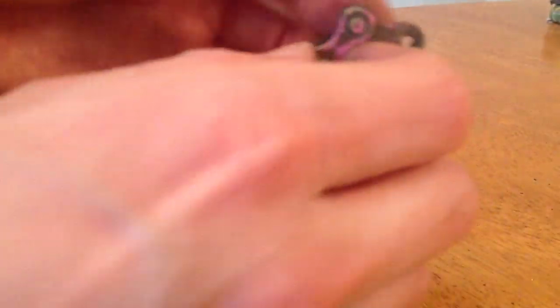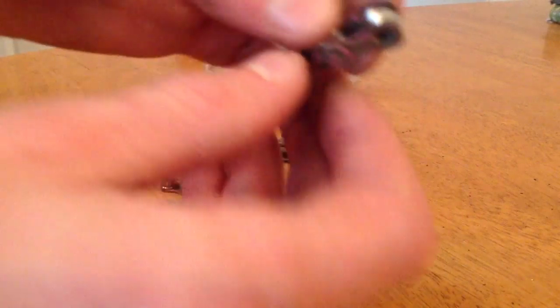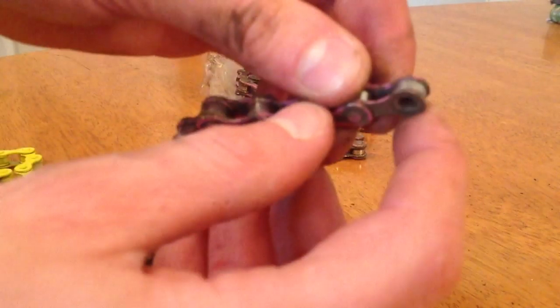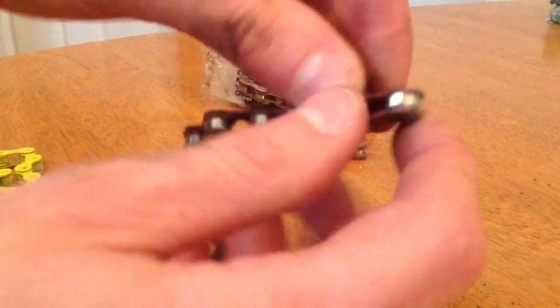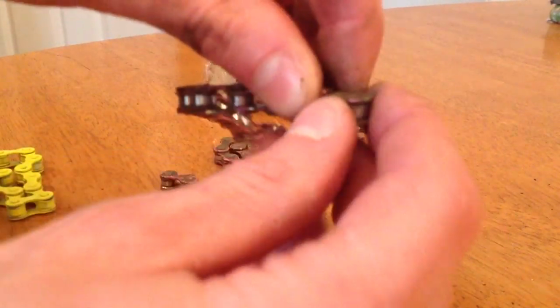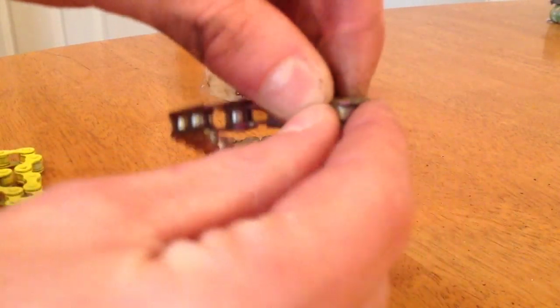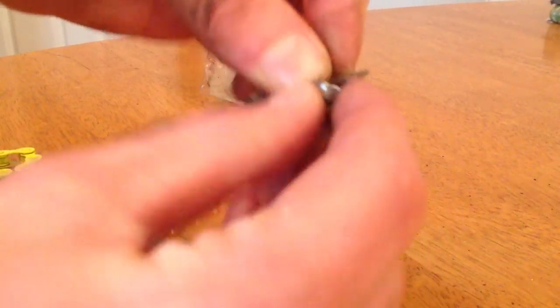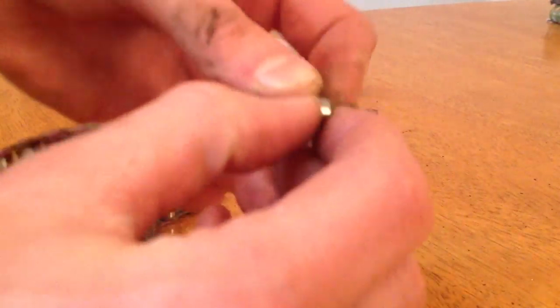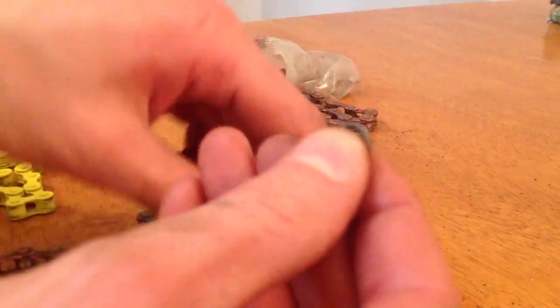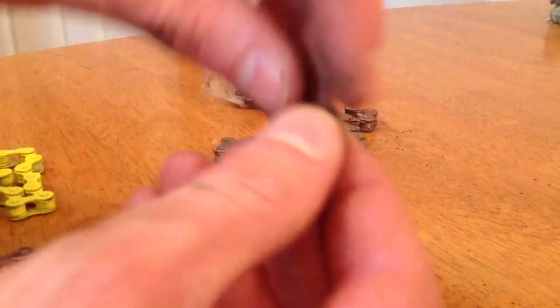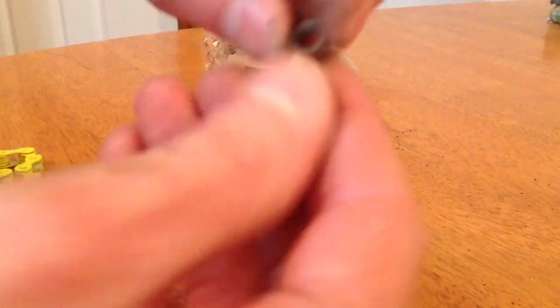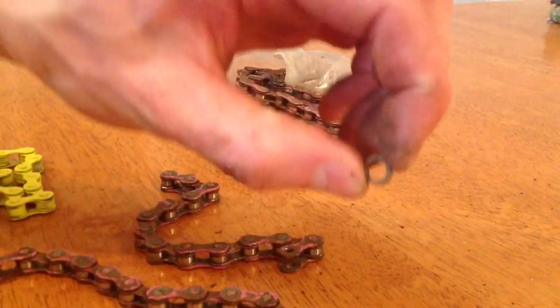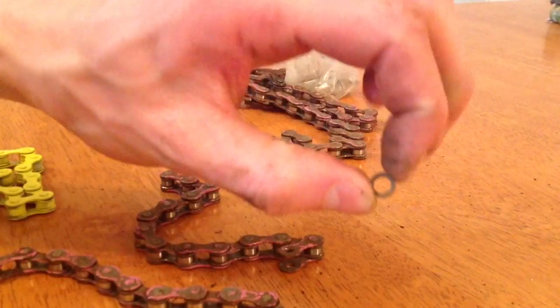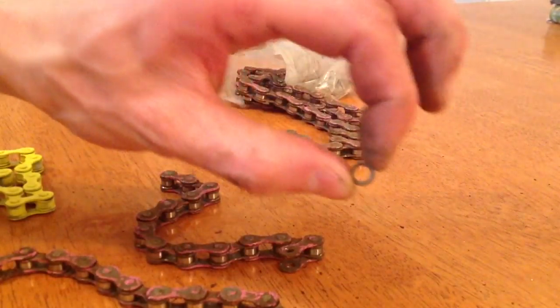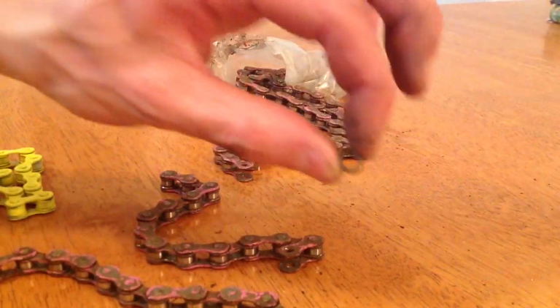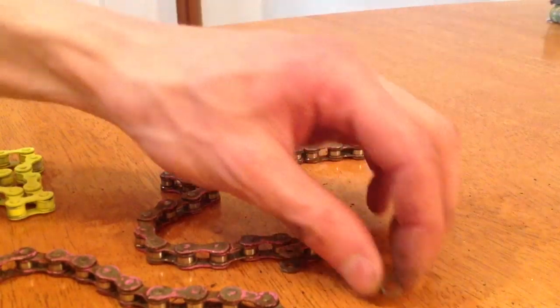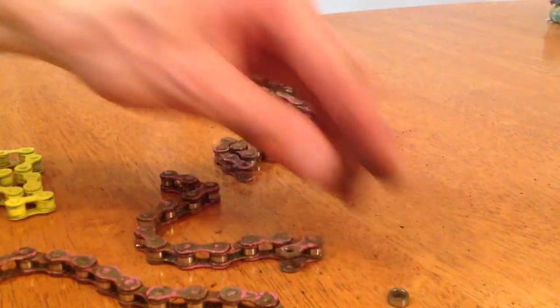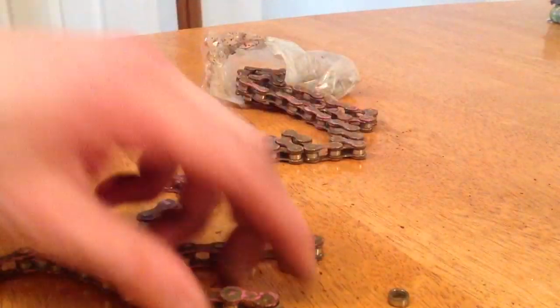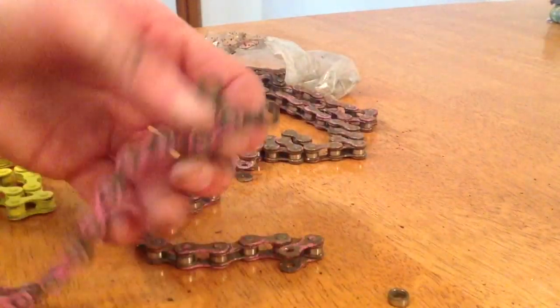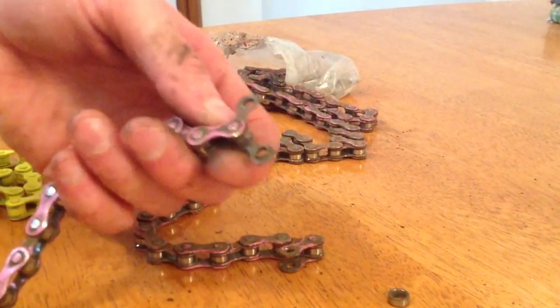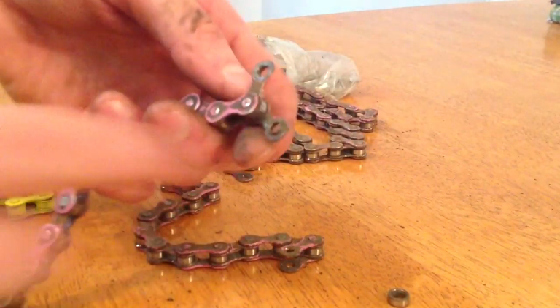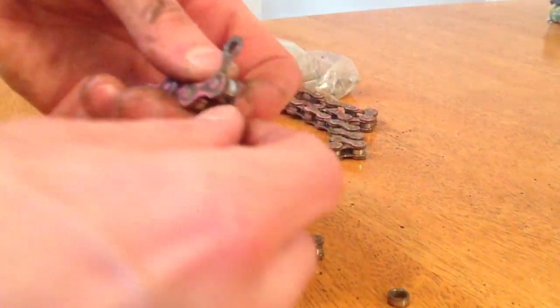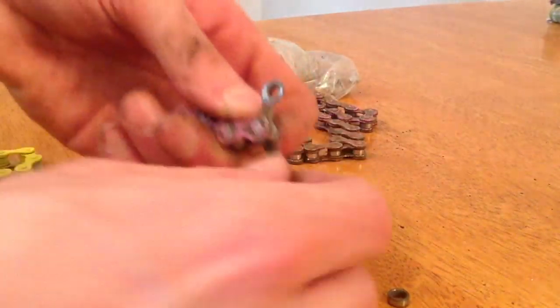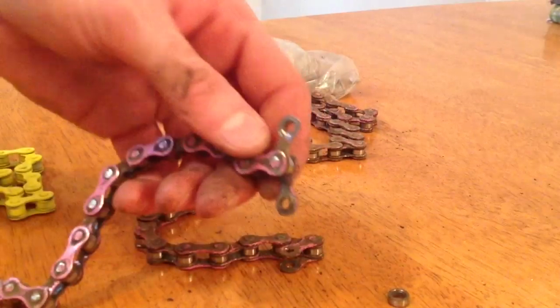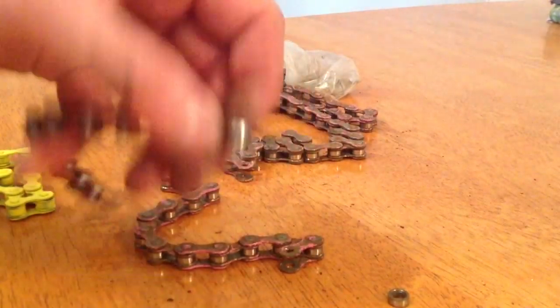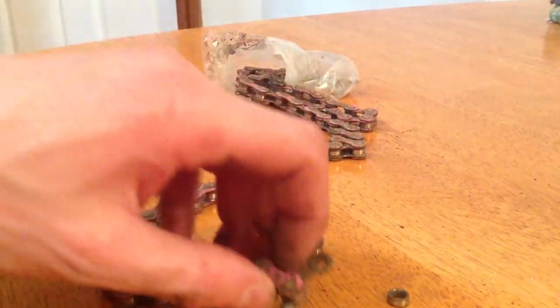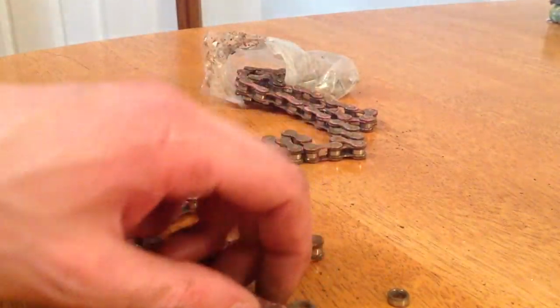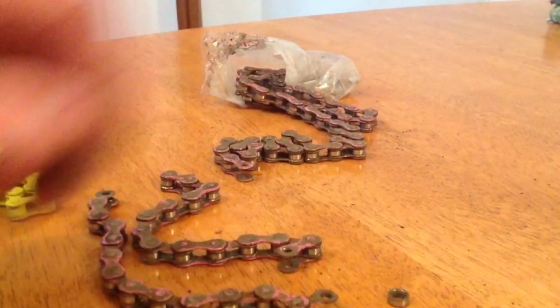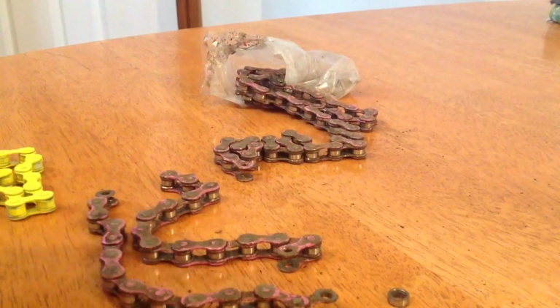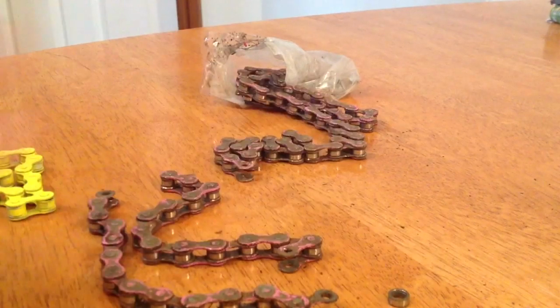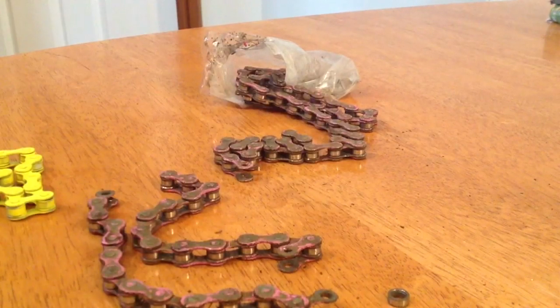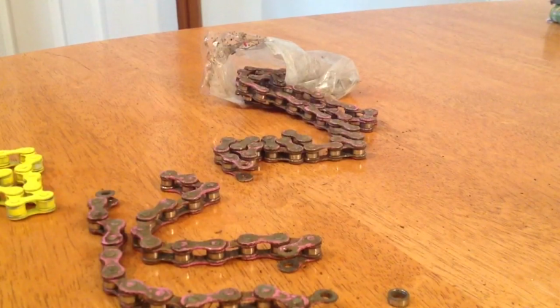You can also, if we just give that a wiggle, pop out each individual component of what makes up the chain. And if you so wished, you could take every piece of the chain apart. But that's not what we're here for.